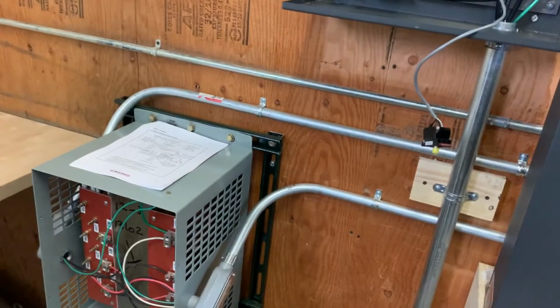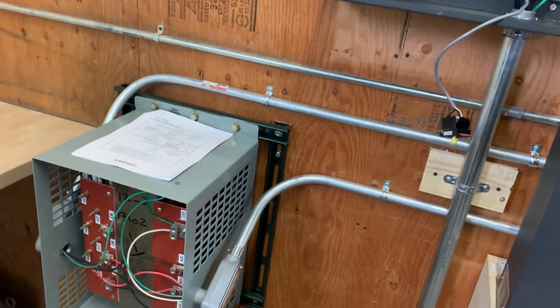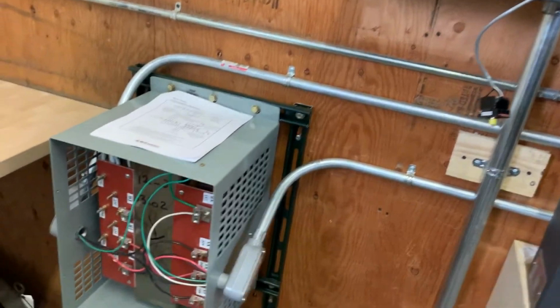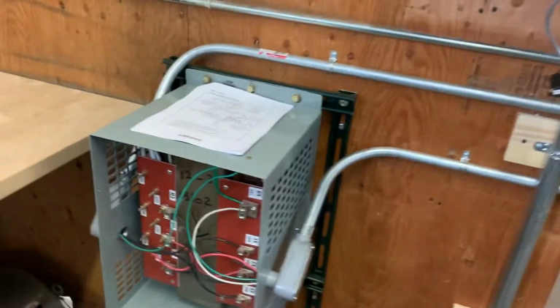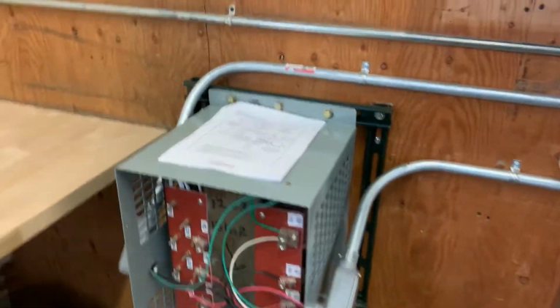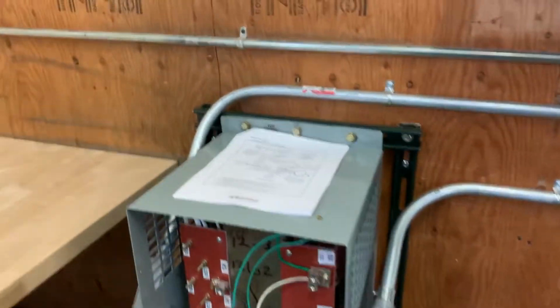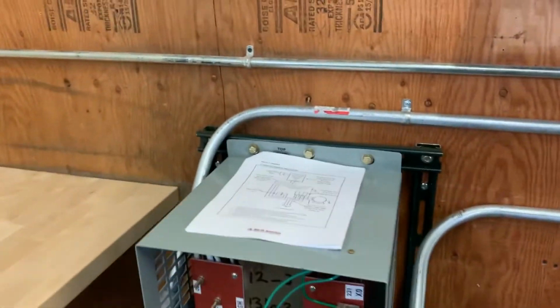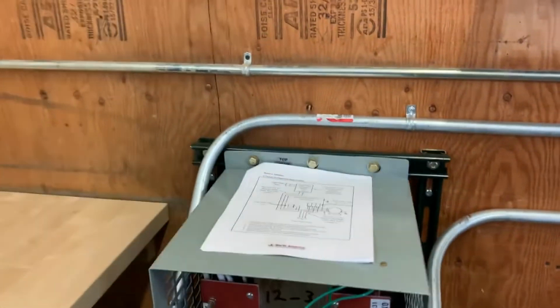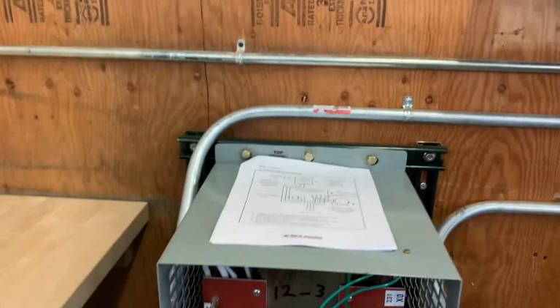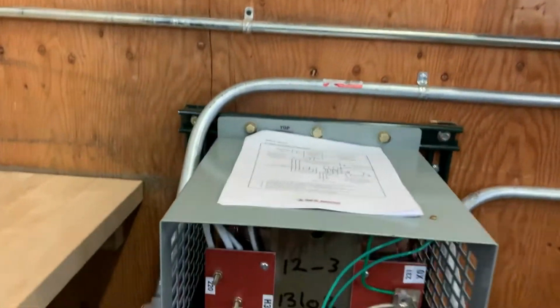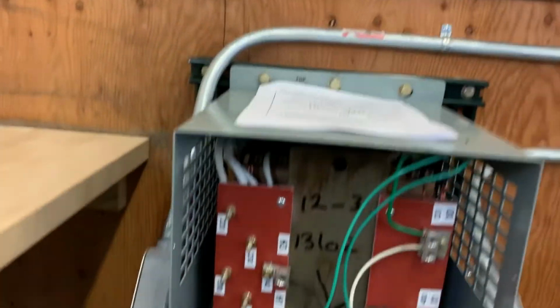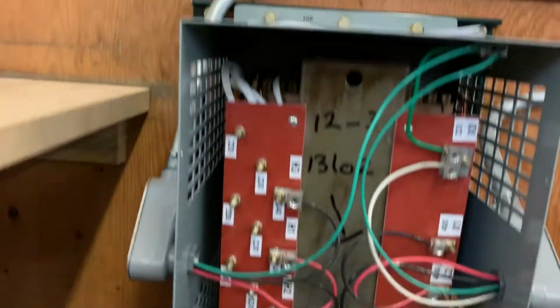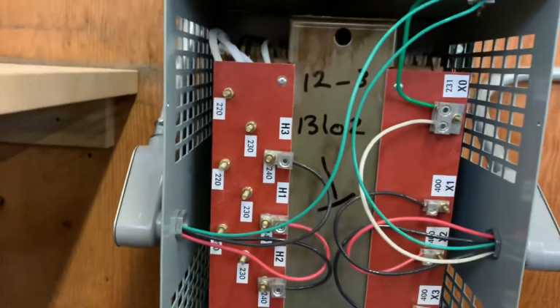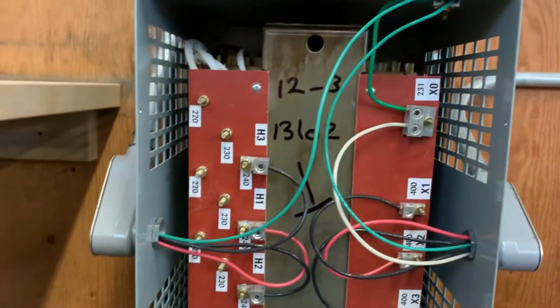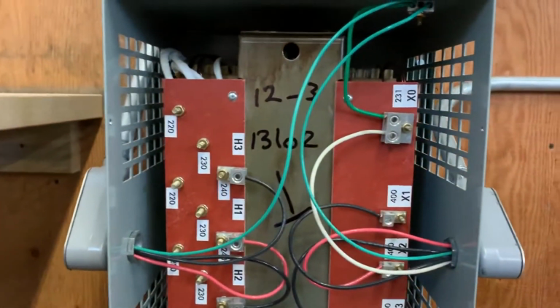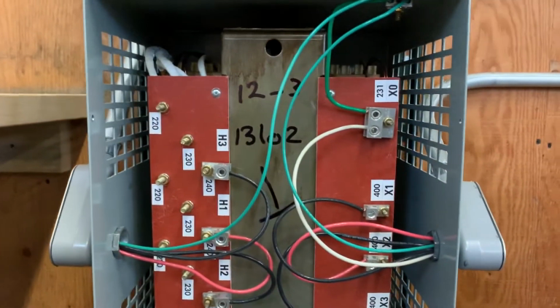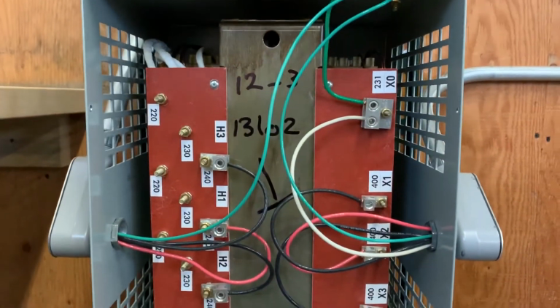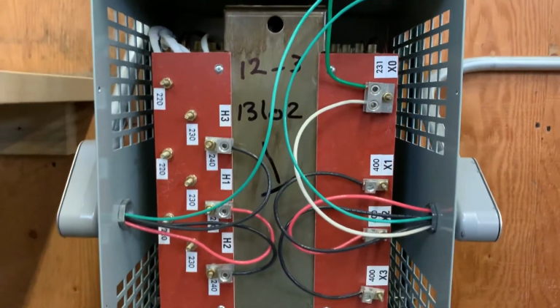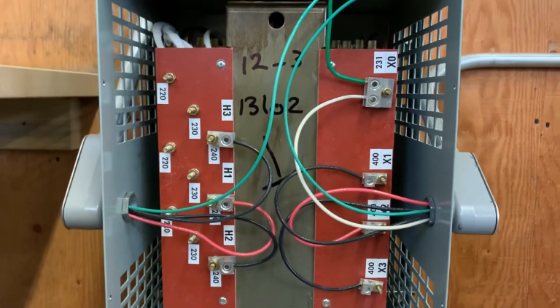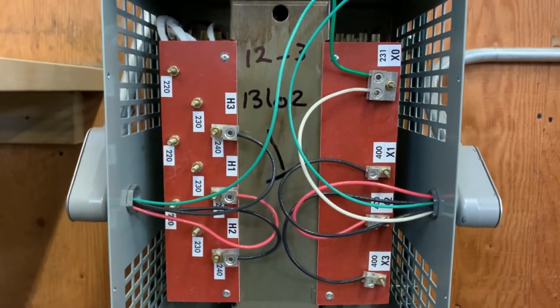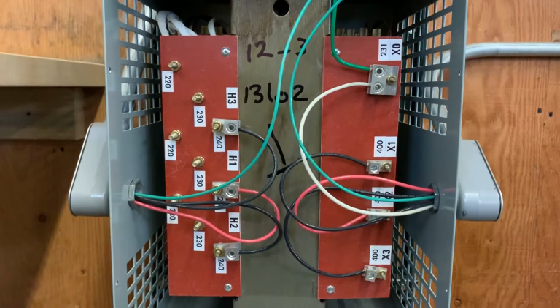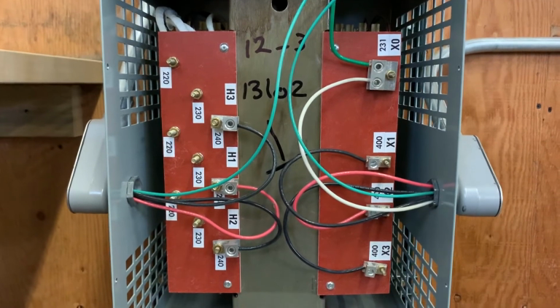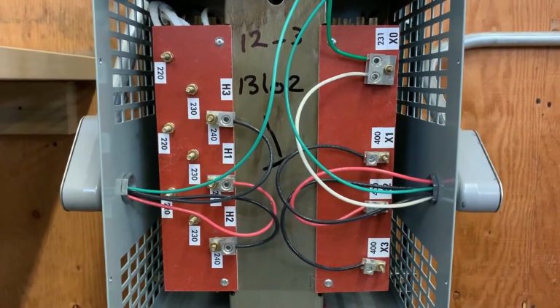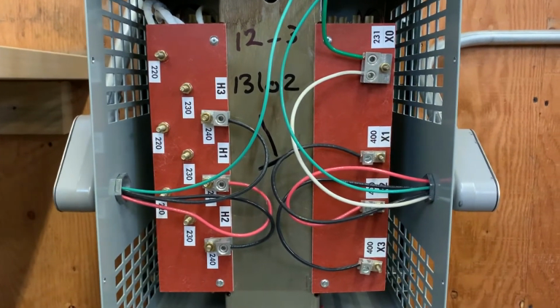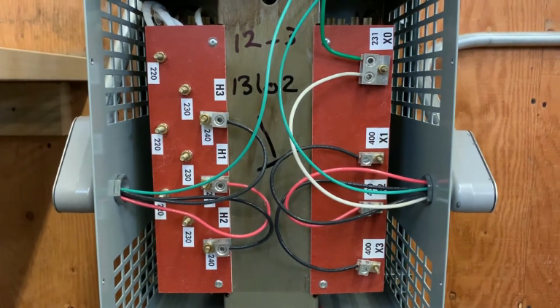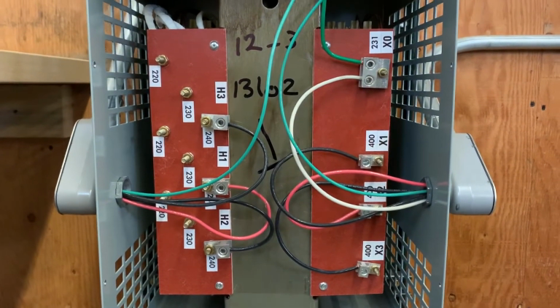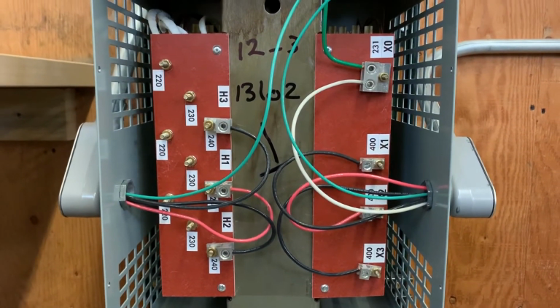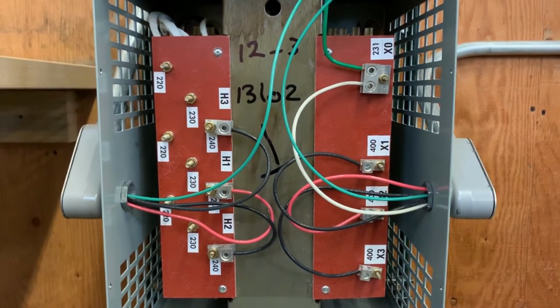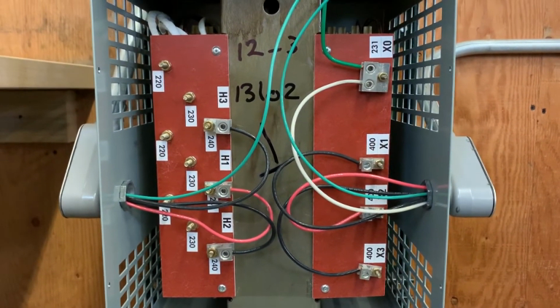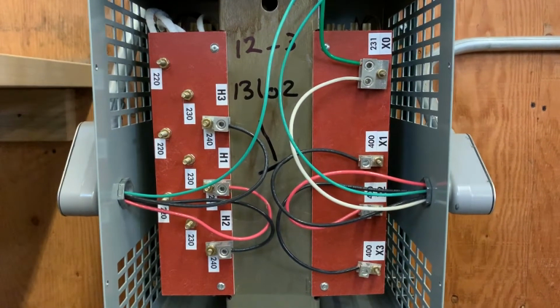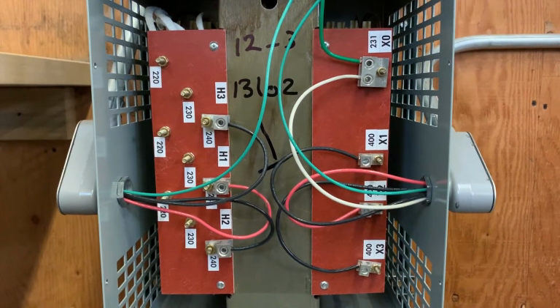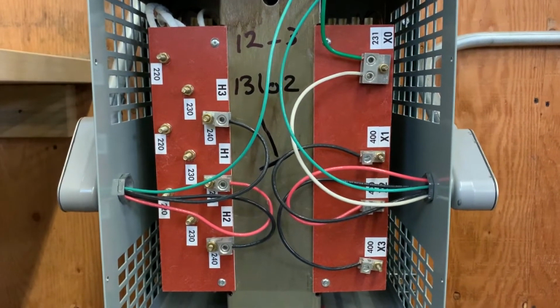And then here is where we're taking our 240 volts, stepping it up to 400 volts, three-phase.